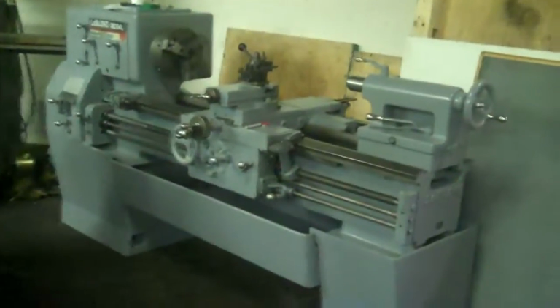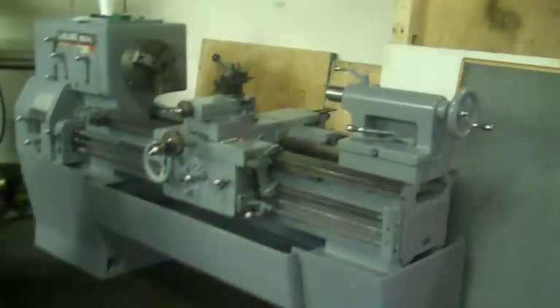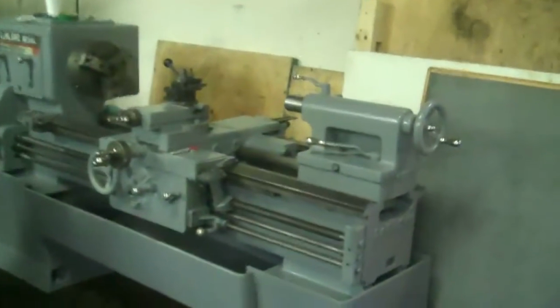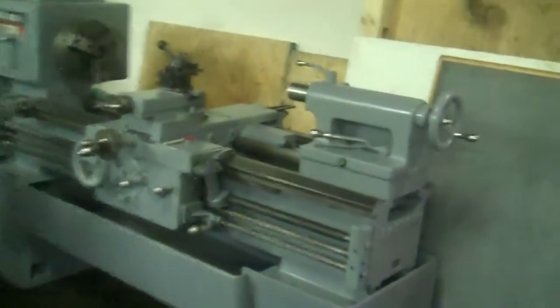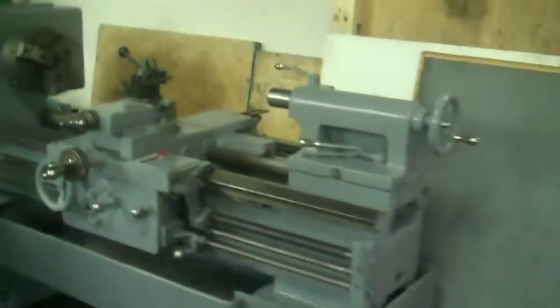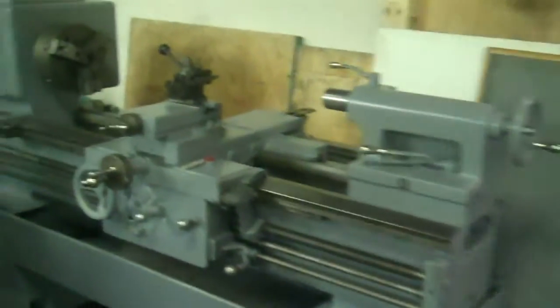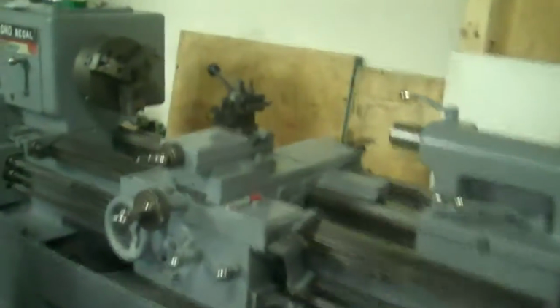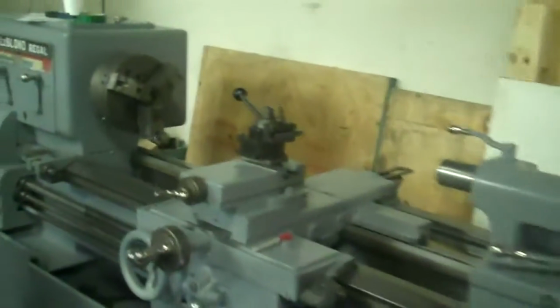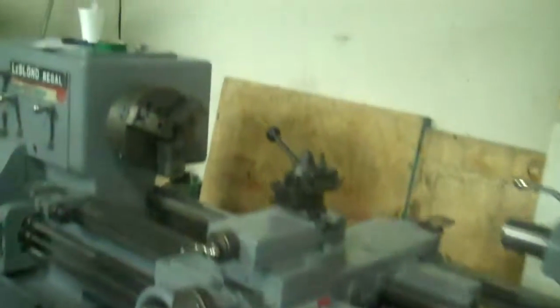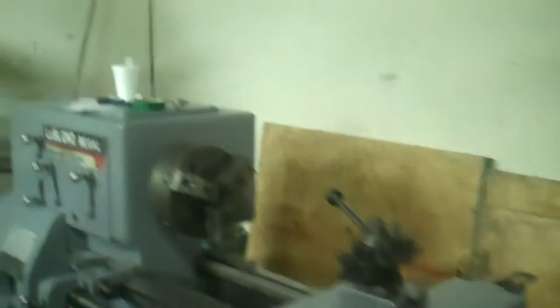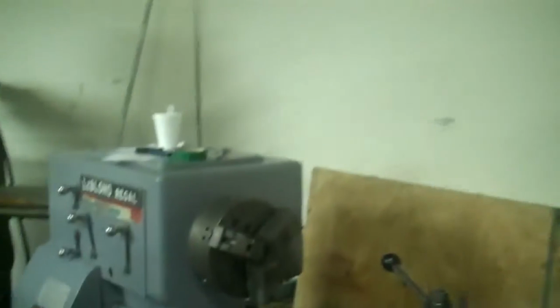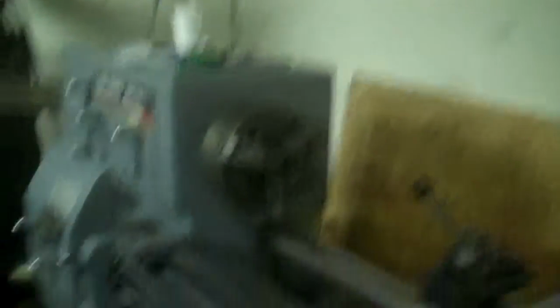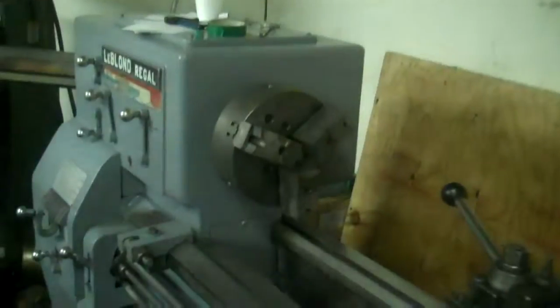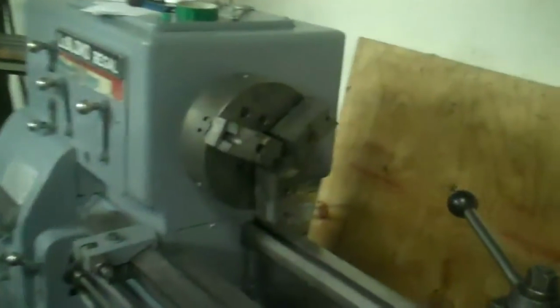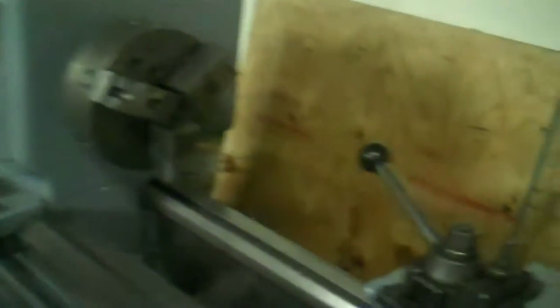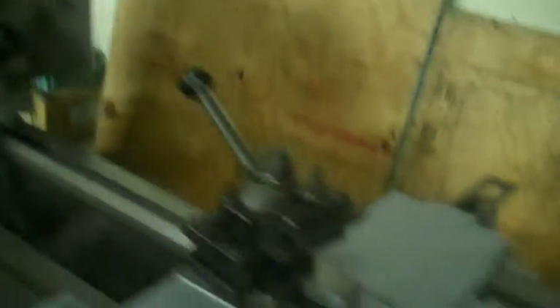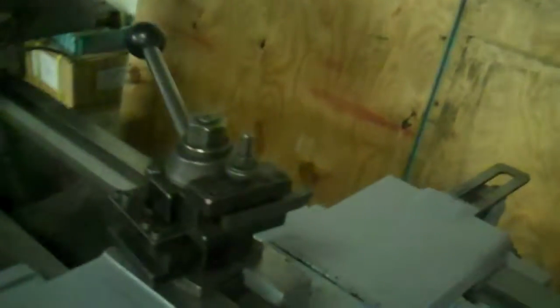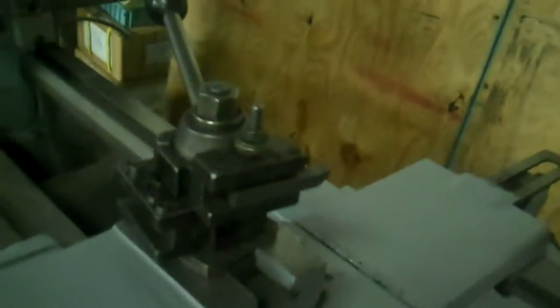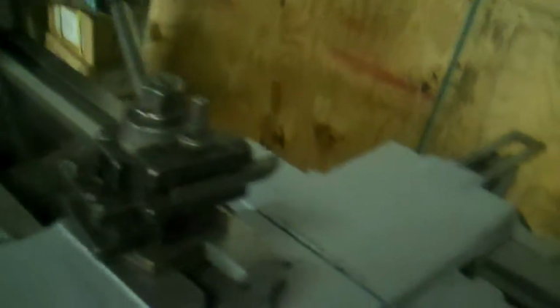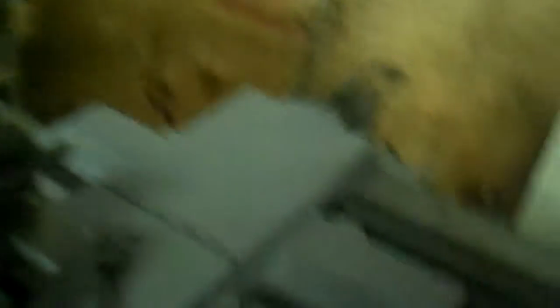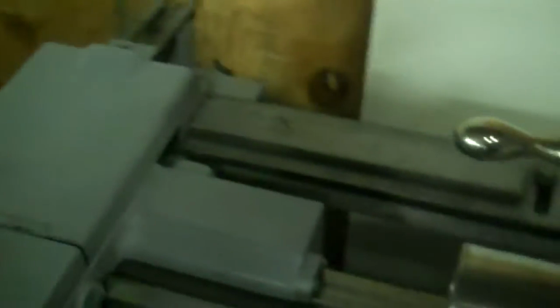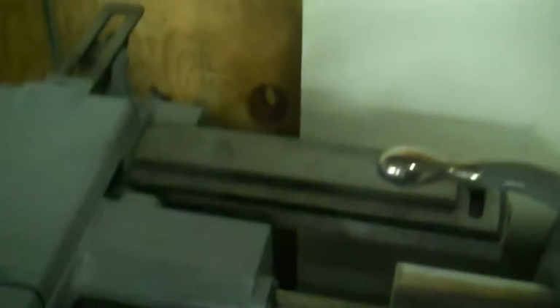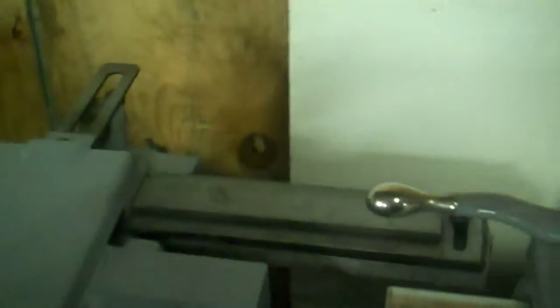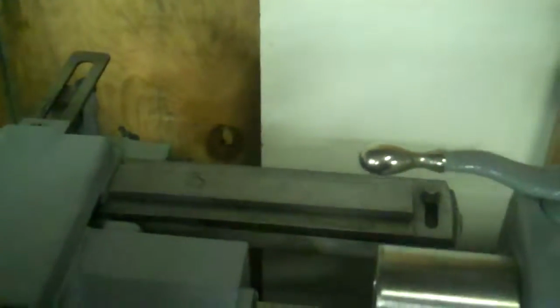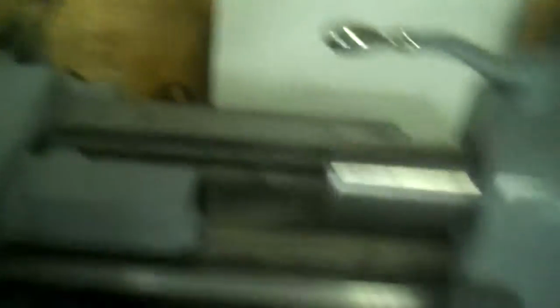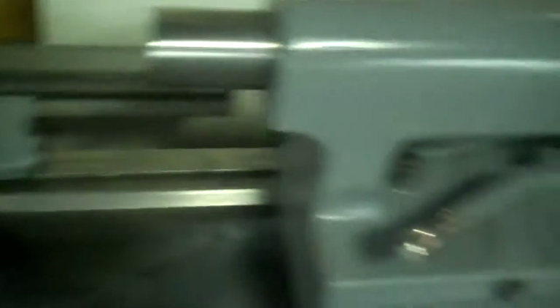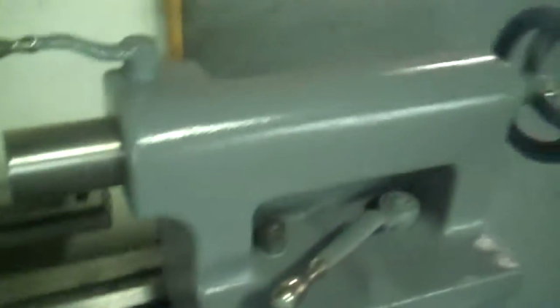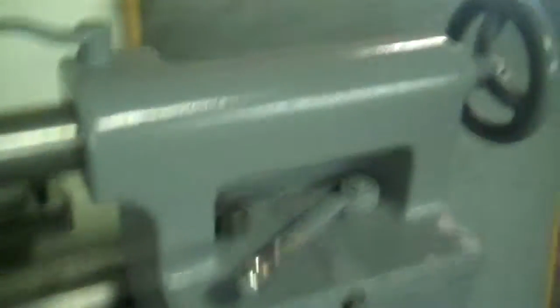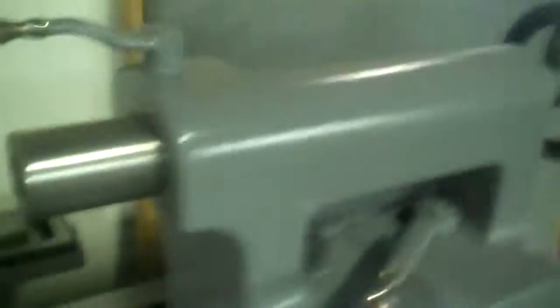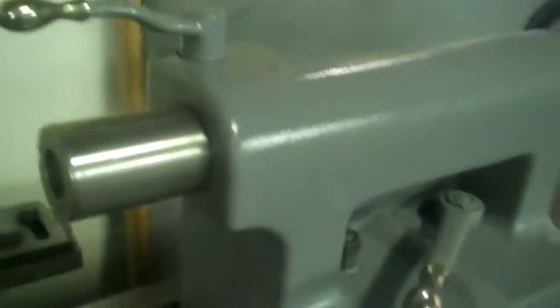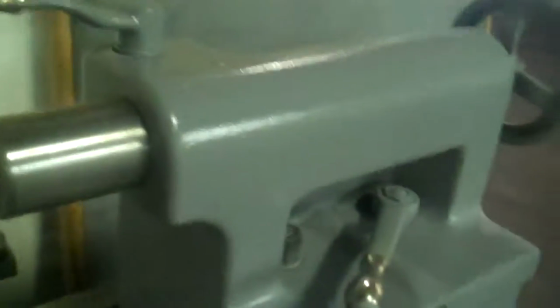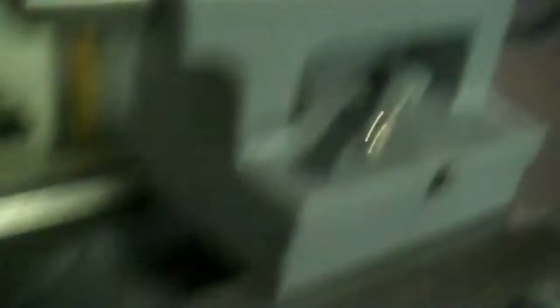Jason, this is the LeBlond I was telling you about. It's got a nice three-jaw chuck on it. It's got a Lora's Type 2 holder. That's the taper attachment. Heavy duty. Look at the quill — it's a very nice shape.